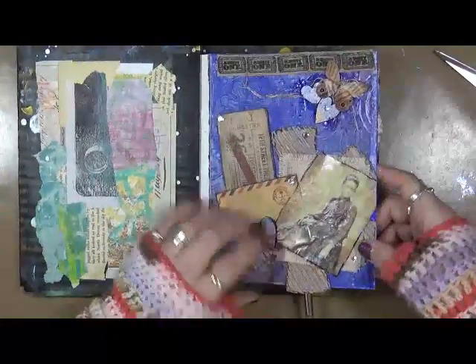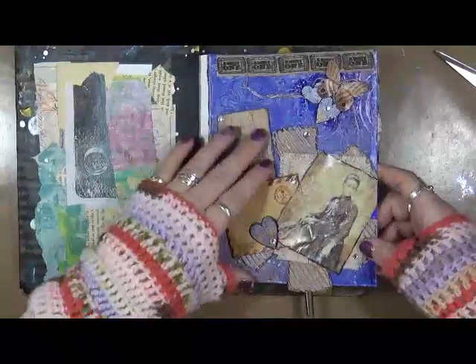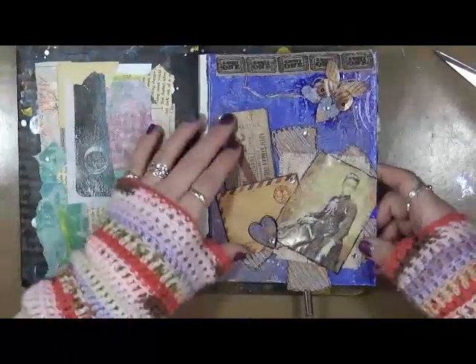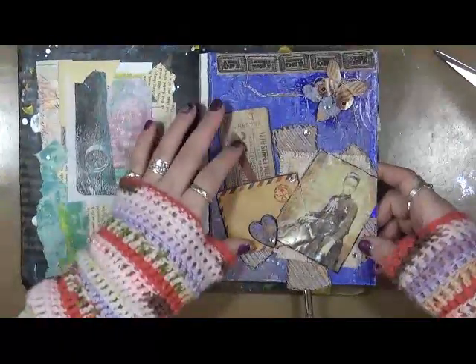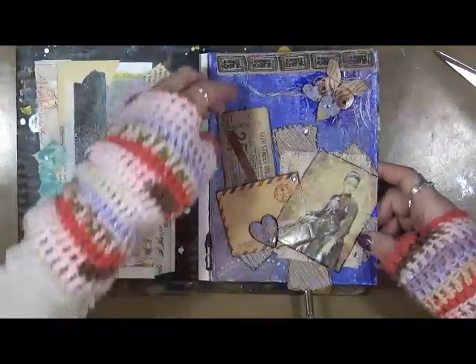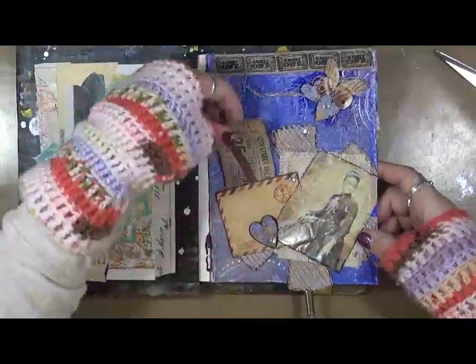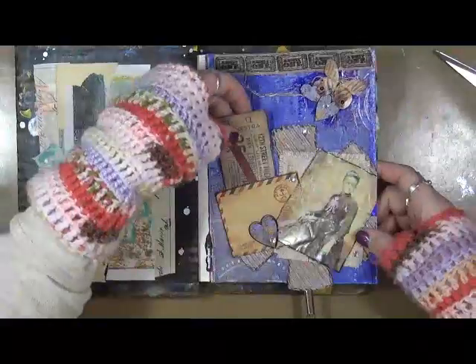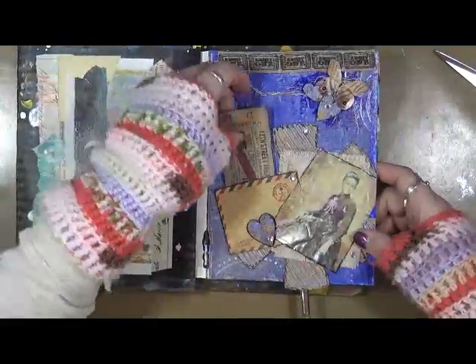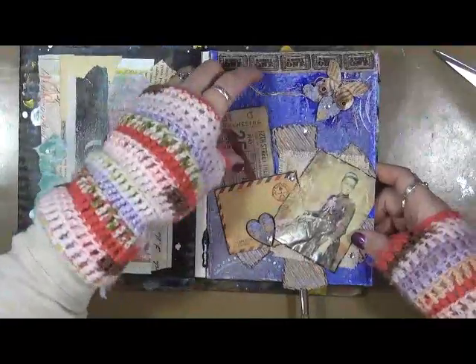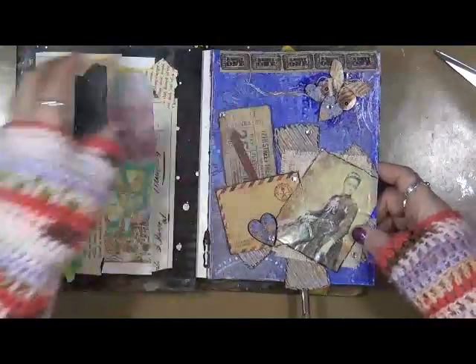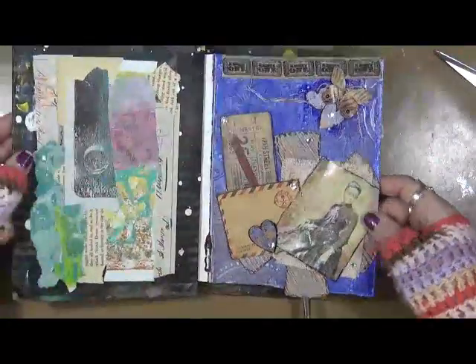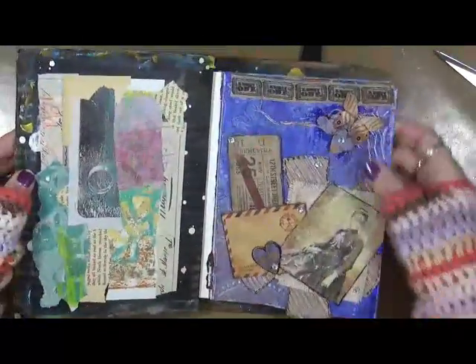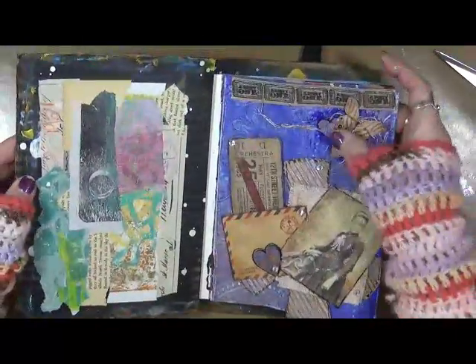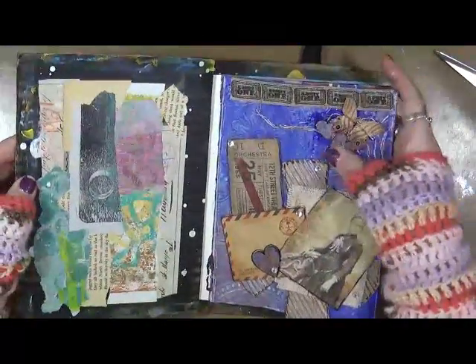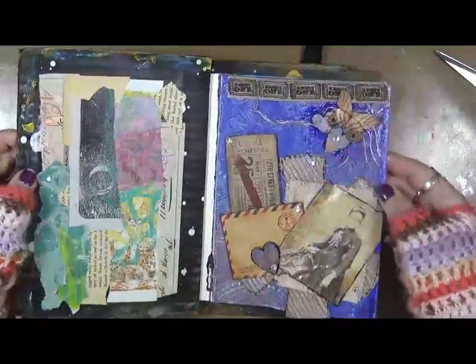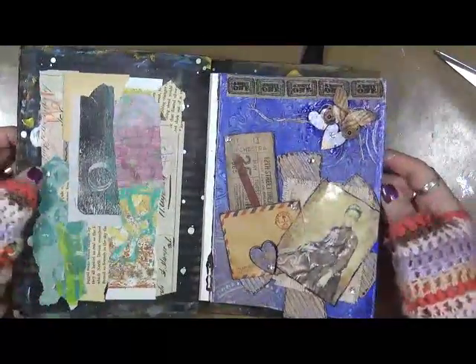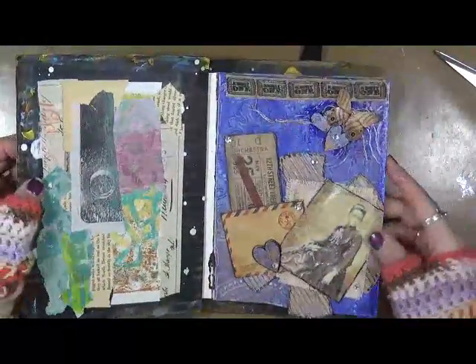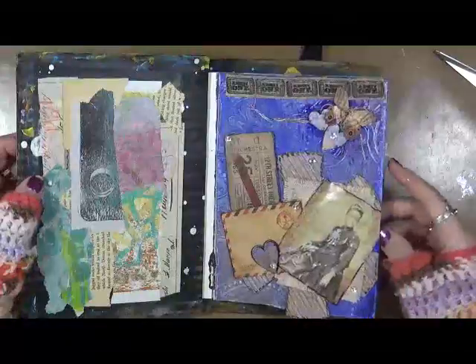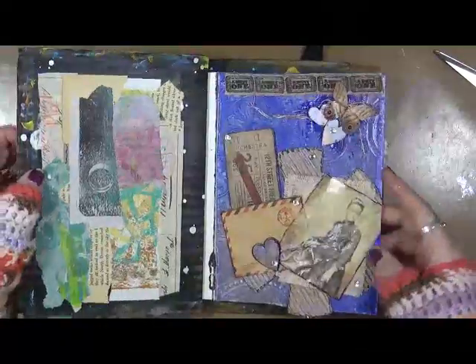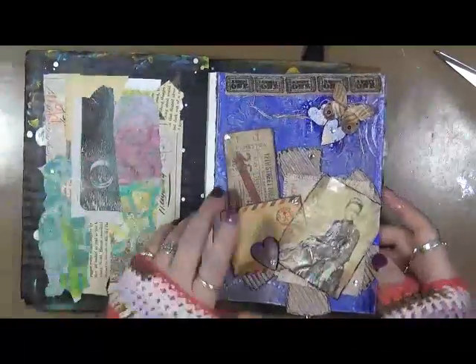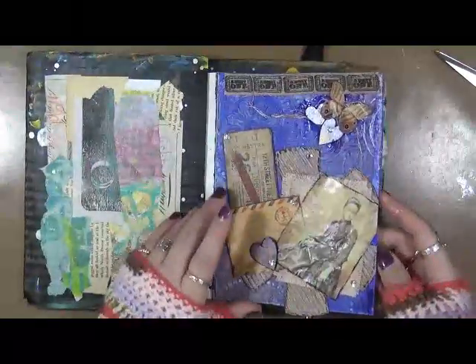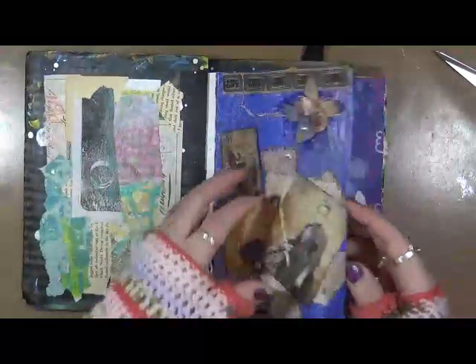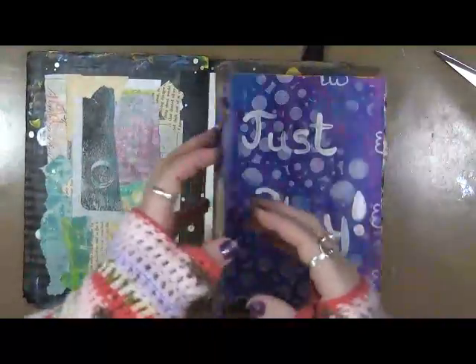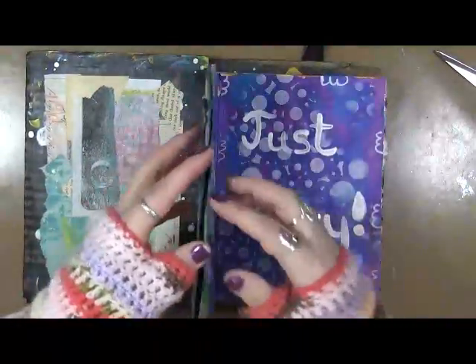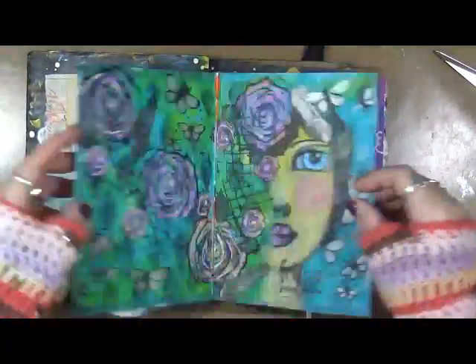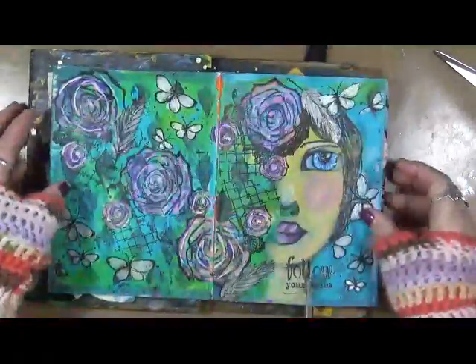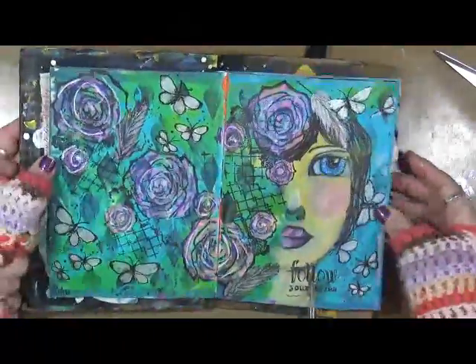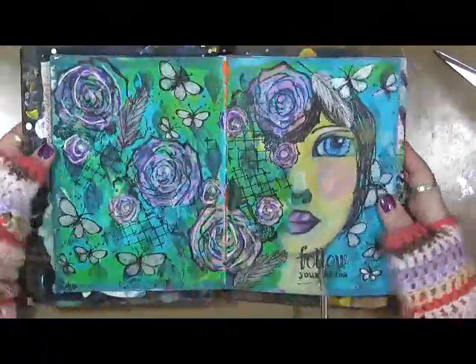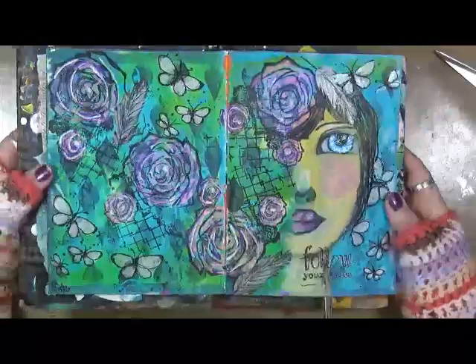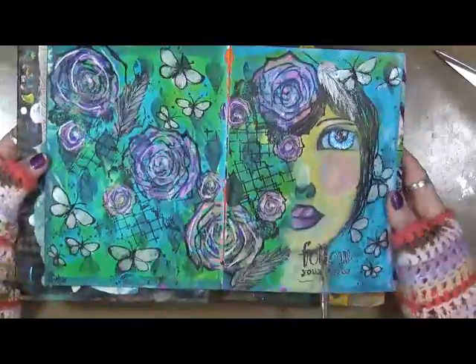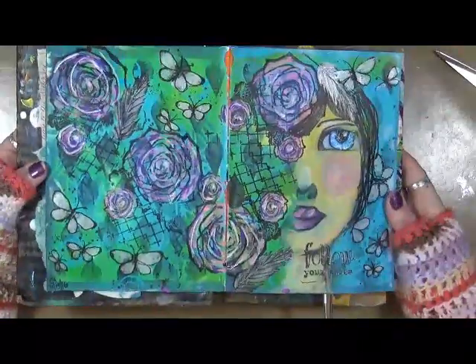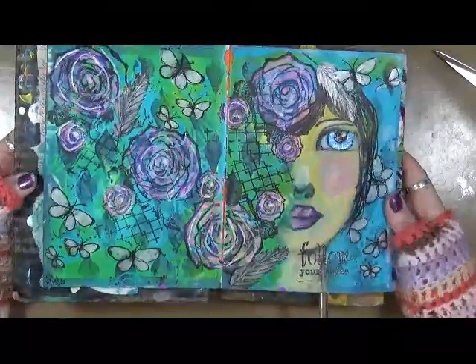That didn't stay down but it stayed there, that's good. I was using textures and I had fun playing with this page — it was really fun. We've got 'Follow your bliss' — I love her.